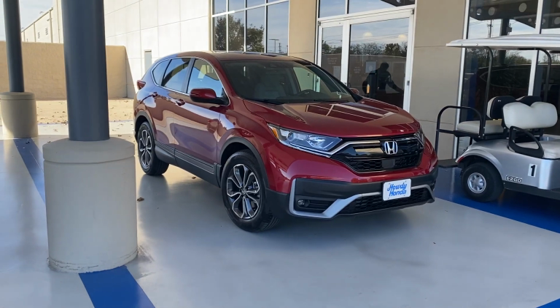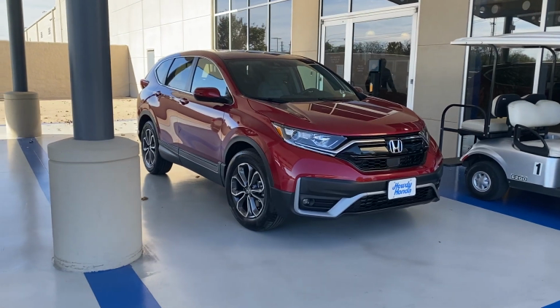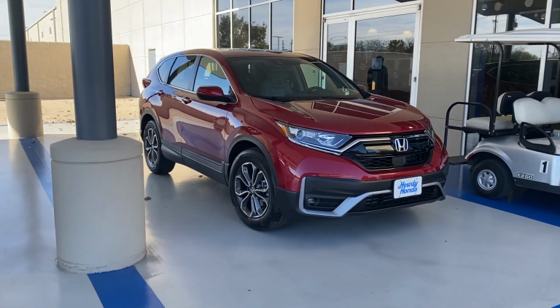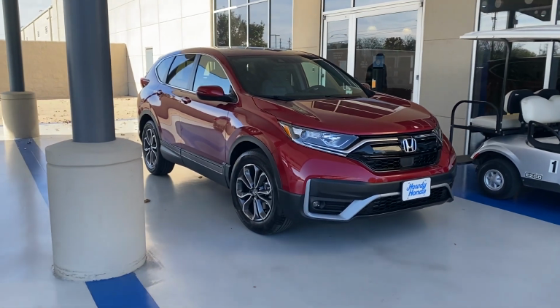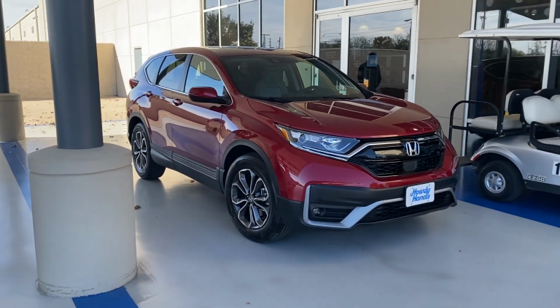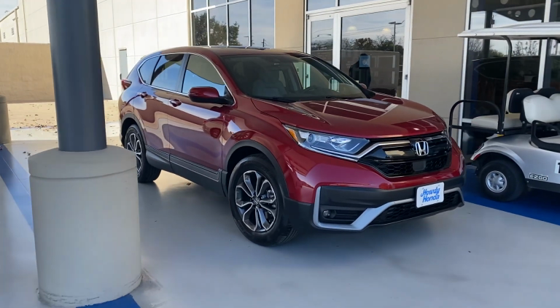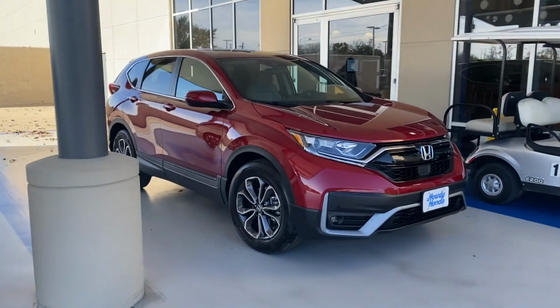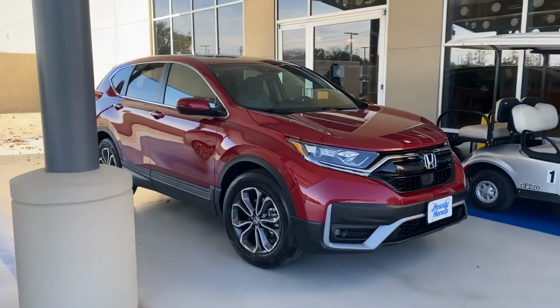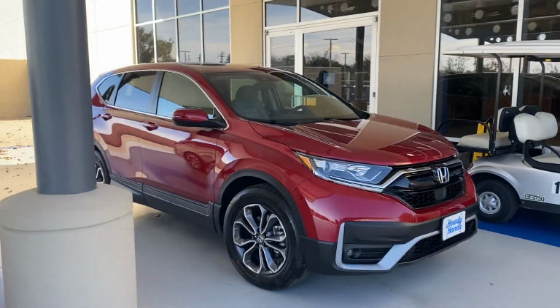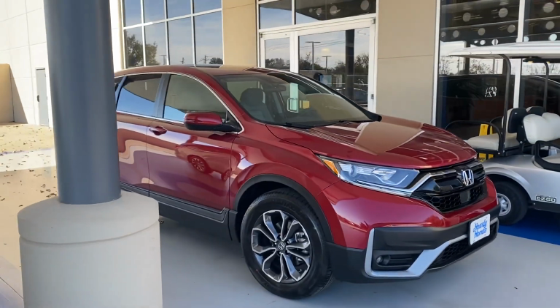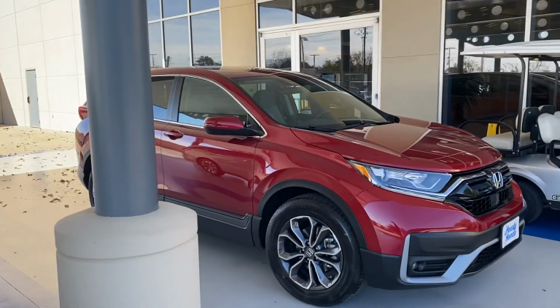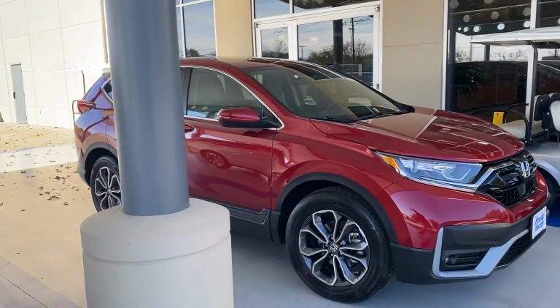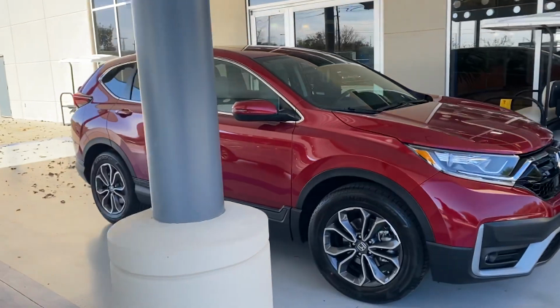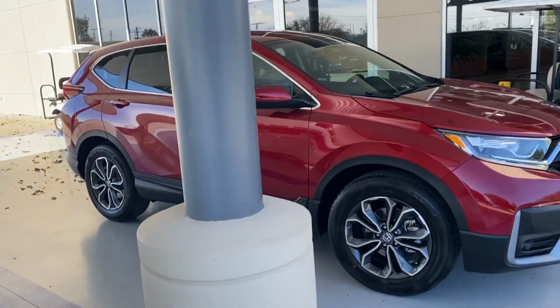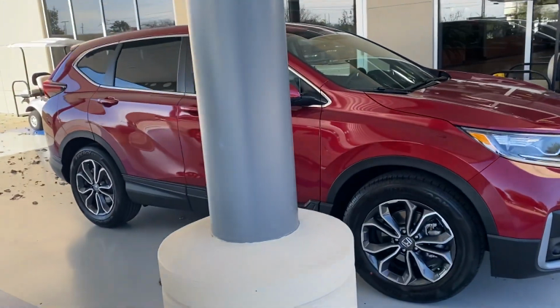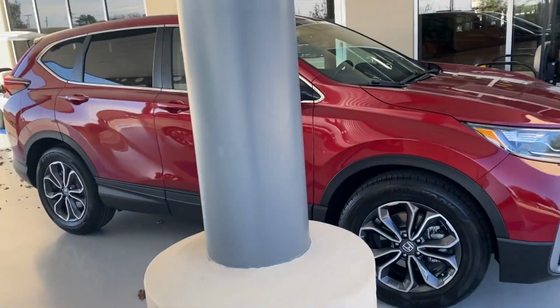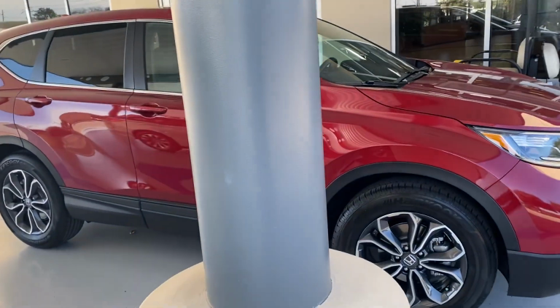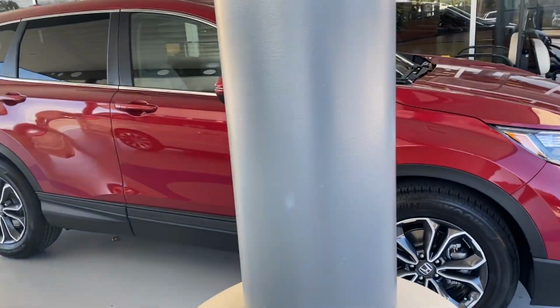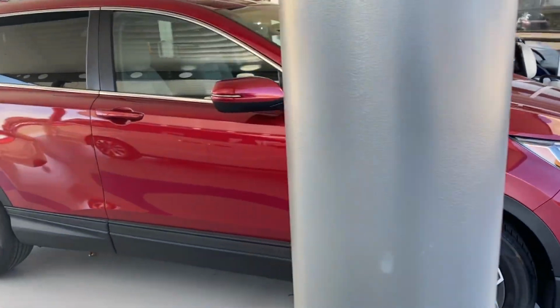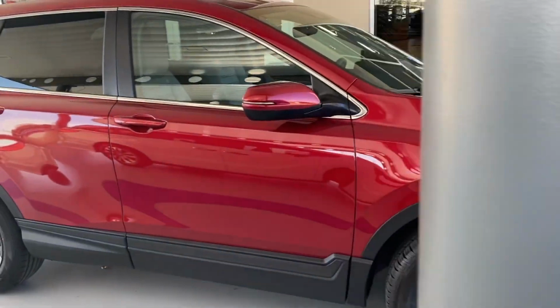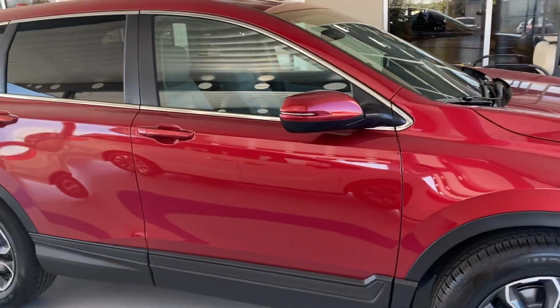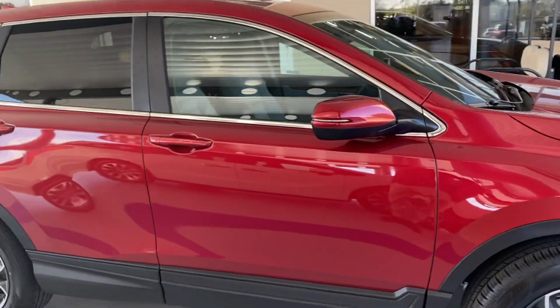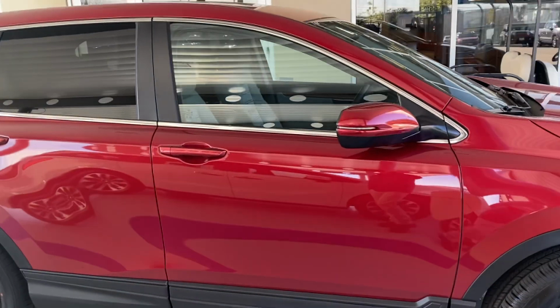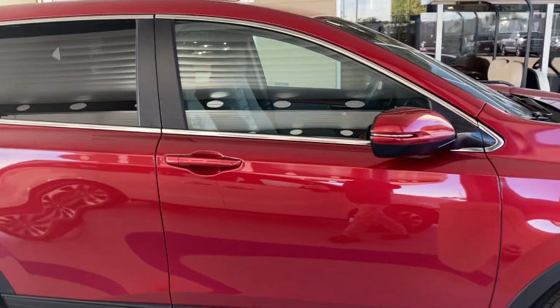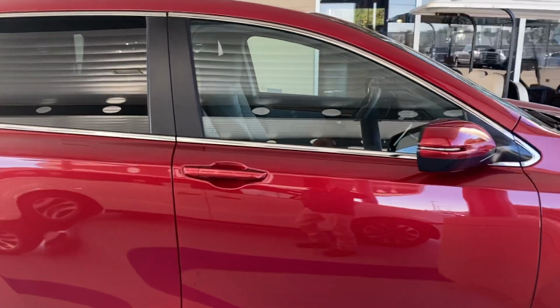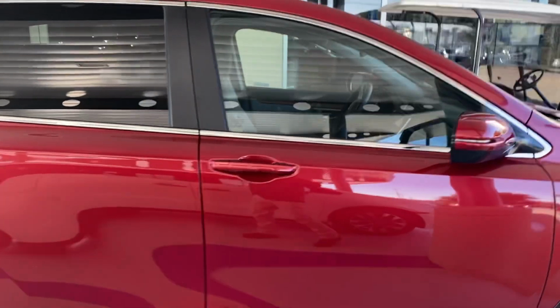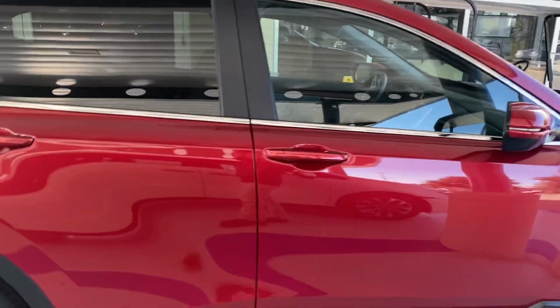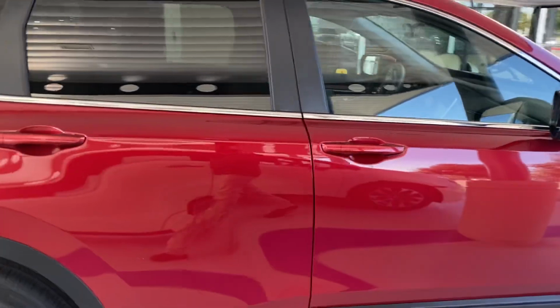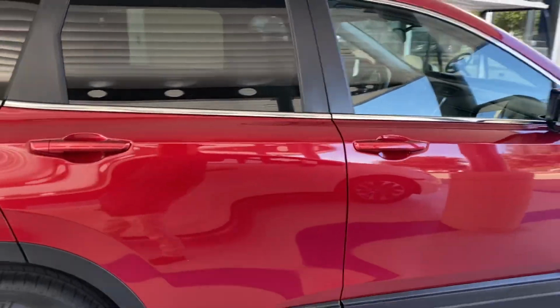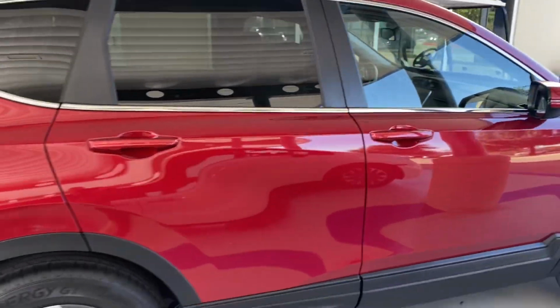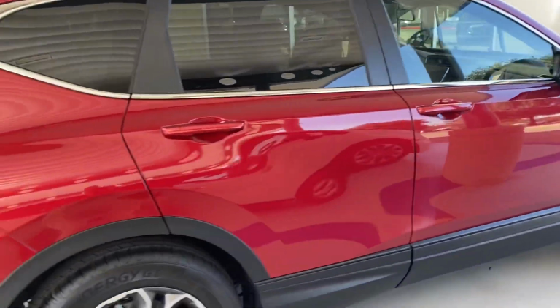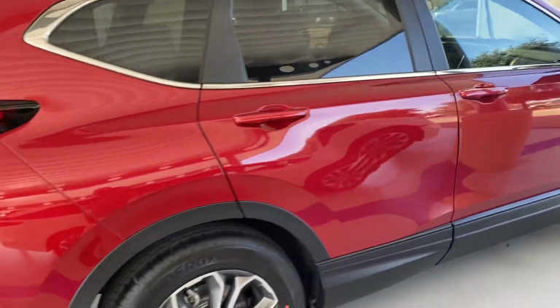Hey Nick, it's Brad from Howdy Honda. I checked my list and we do not have any CRVs in loaner status at all, hybrid or non-hybrid.